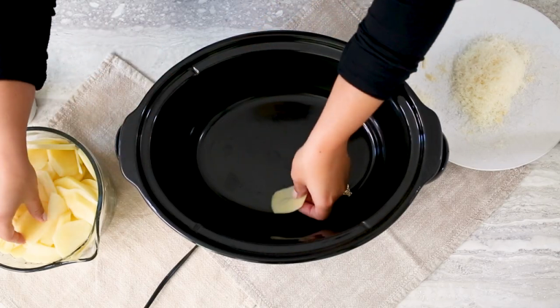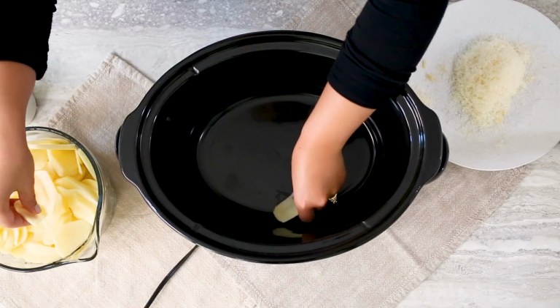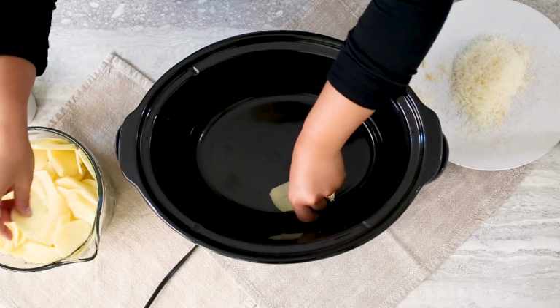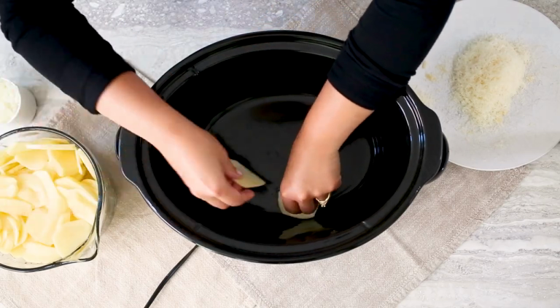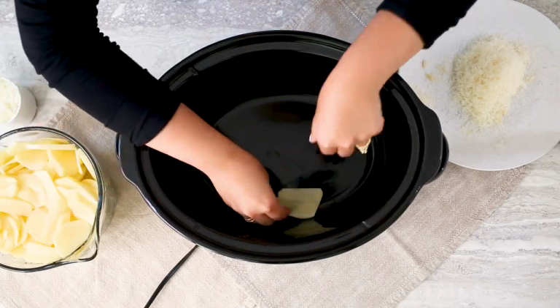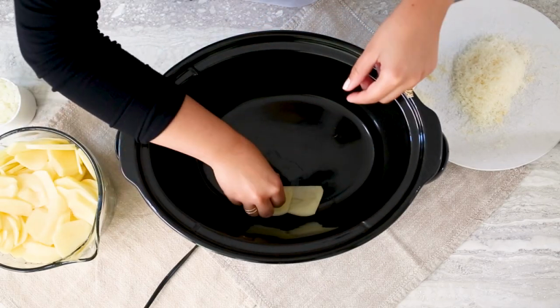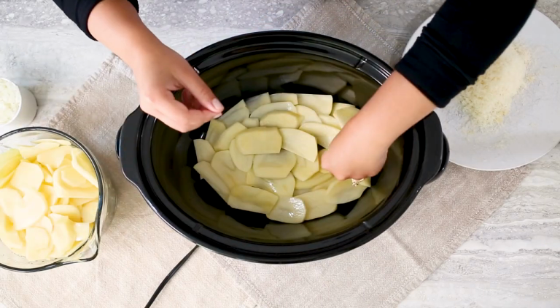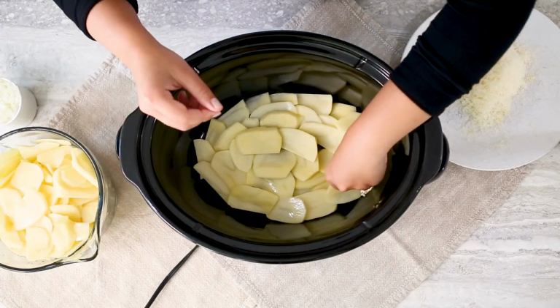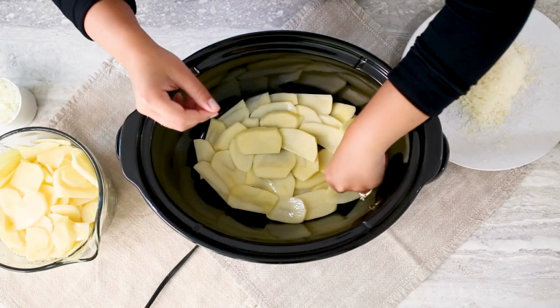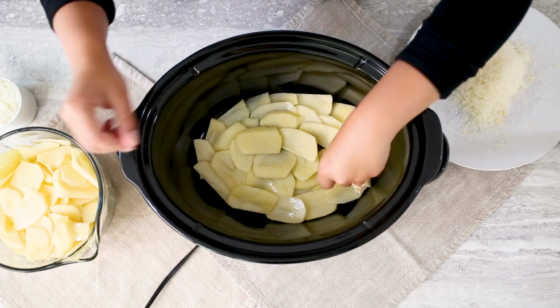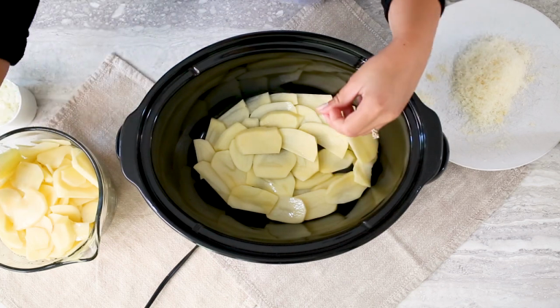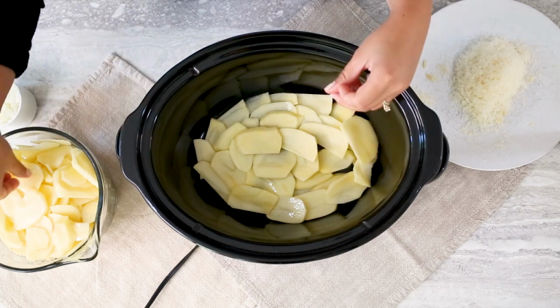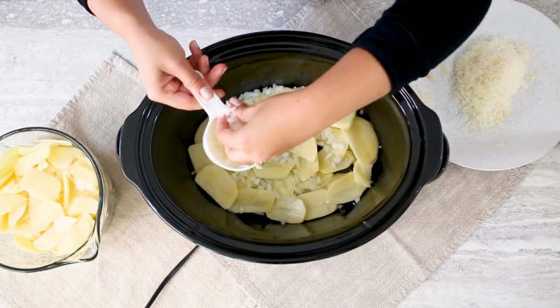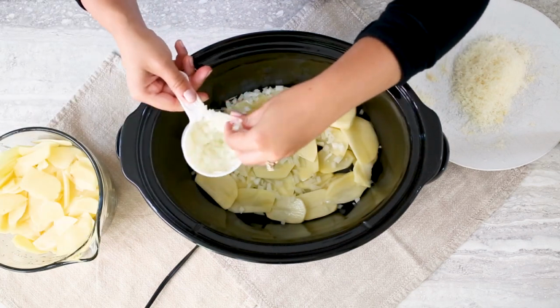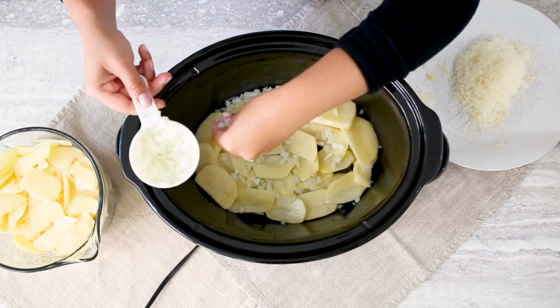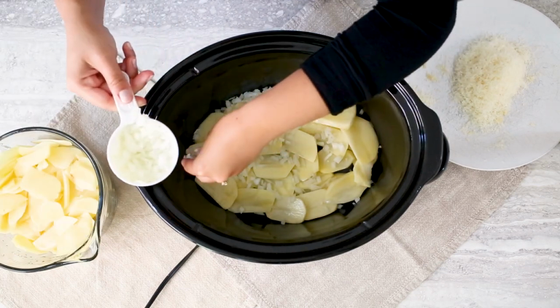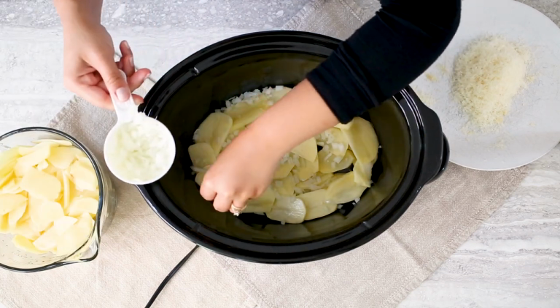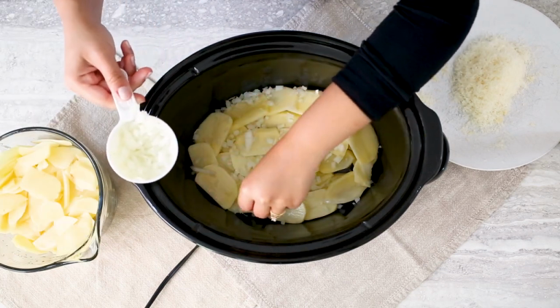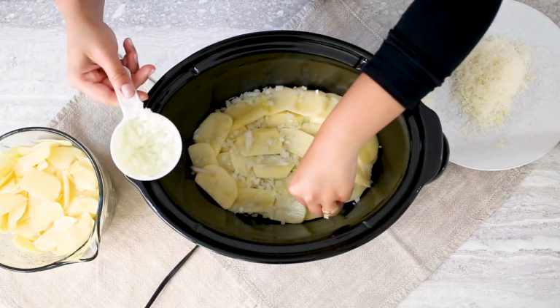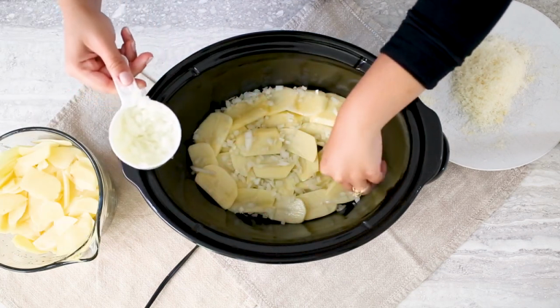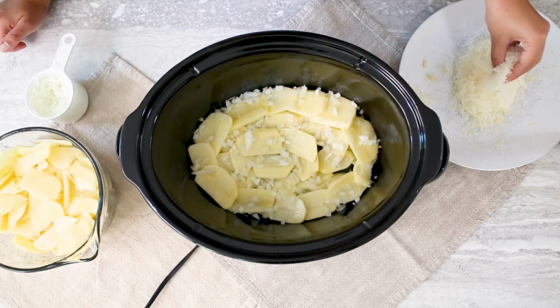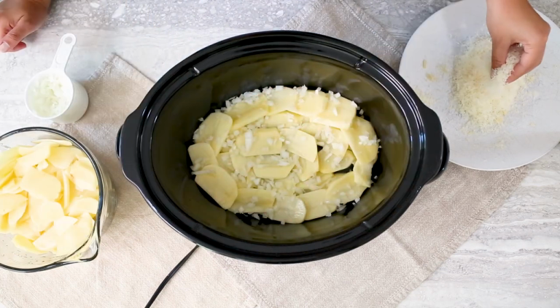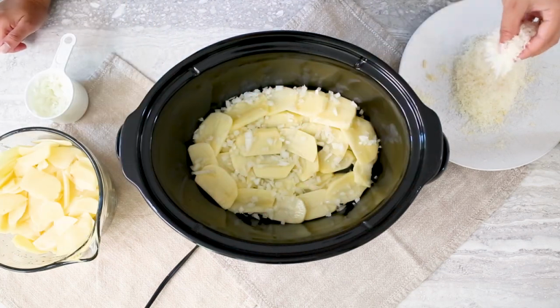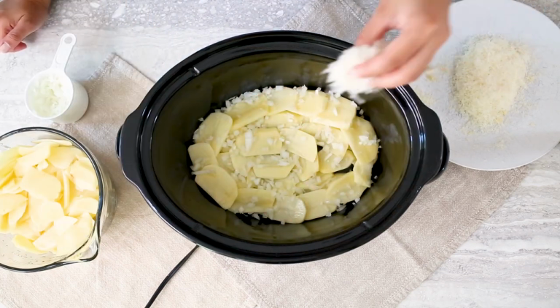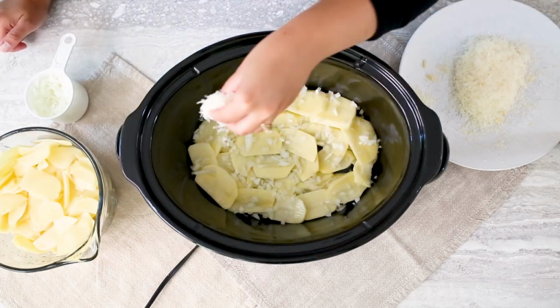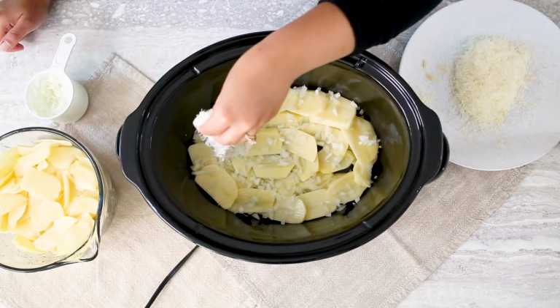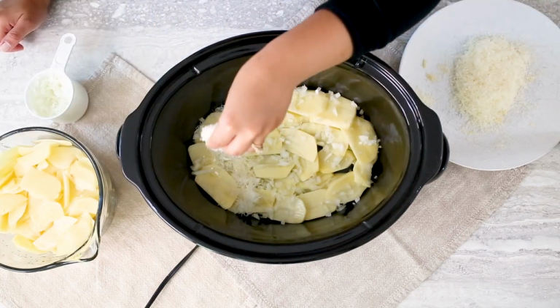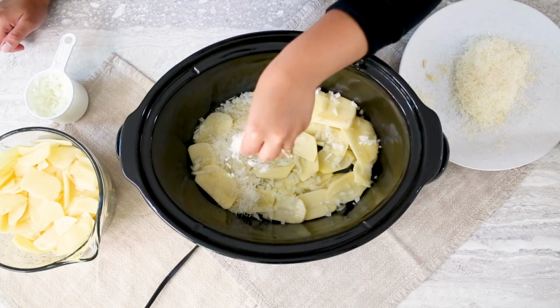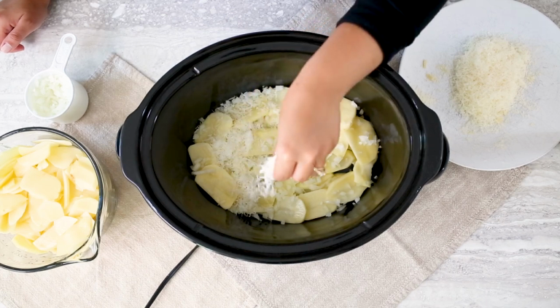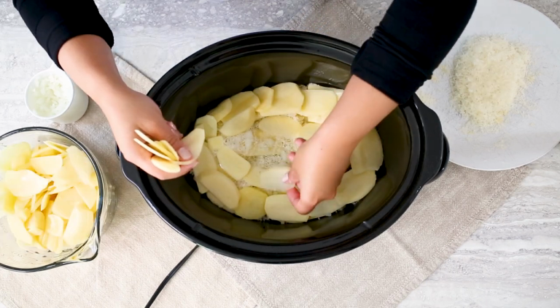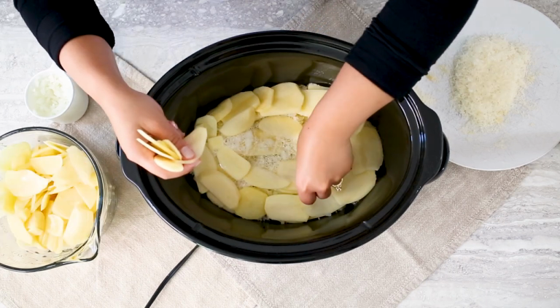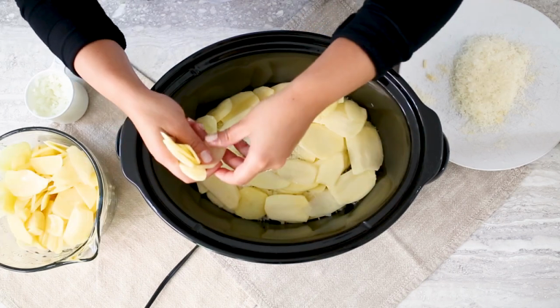Now it's time to assemble your dish. In your slow cooker, create layers of potato, onion, and cheese, making sure to finish it all off with a layer of cheese.